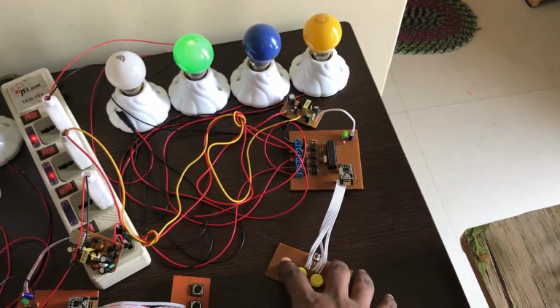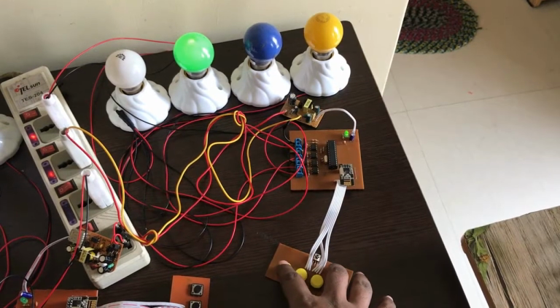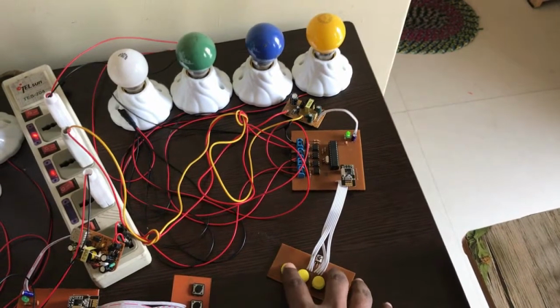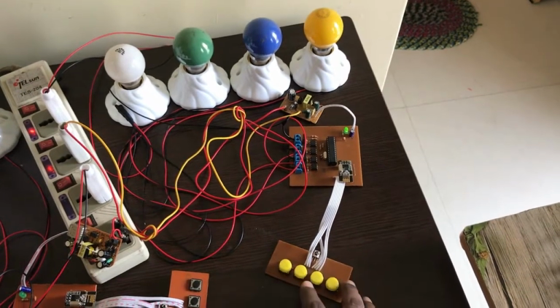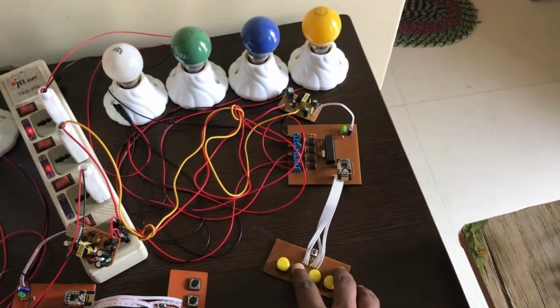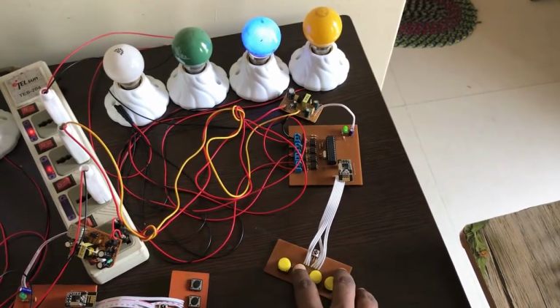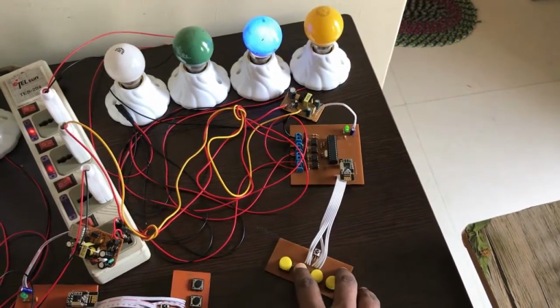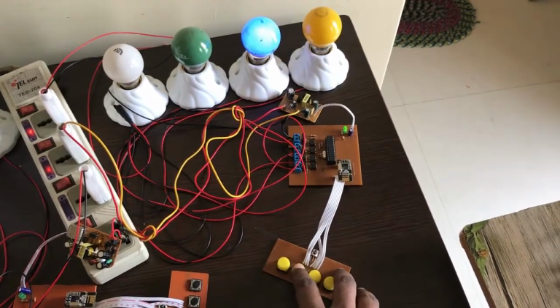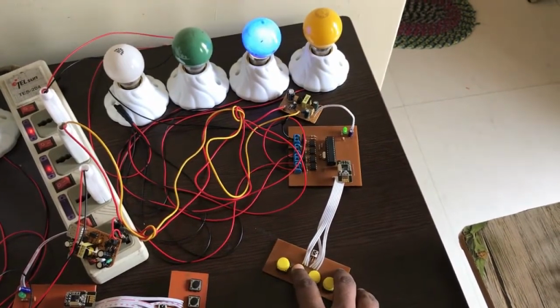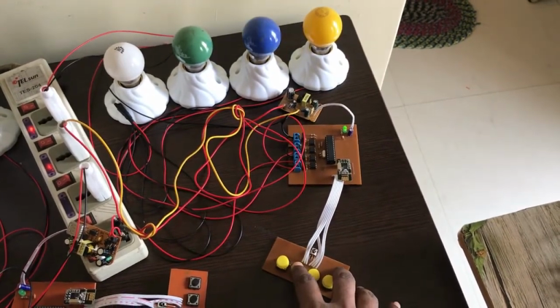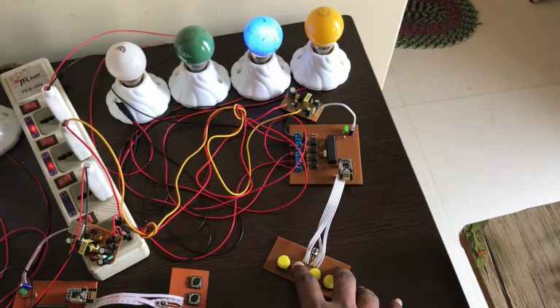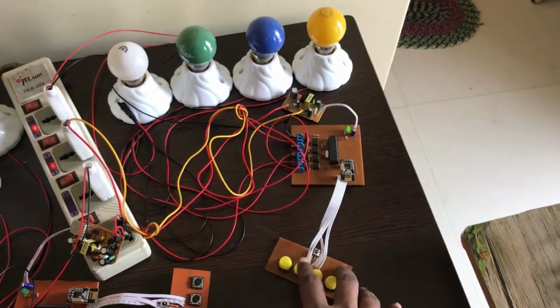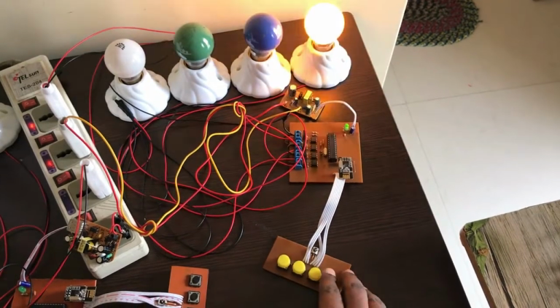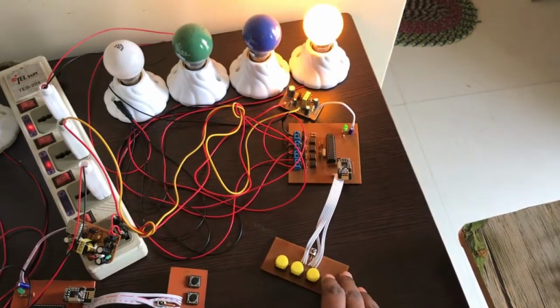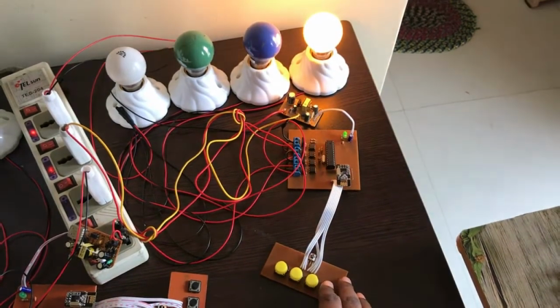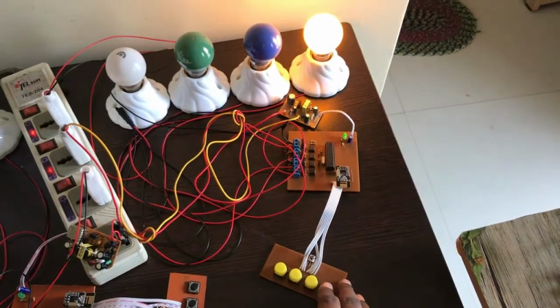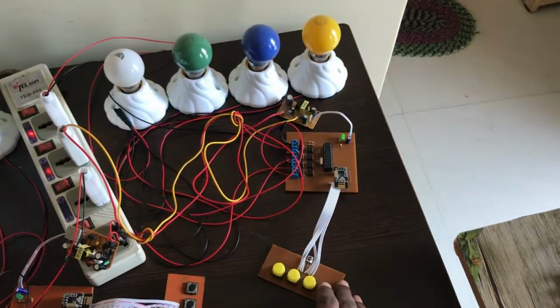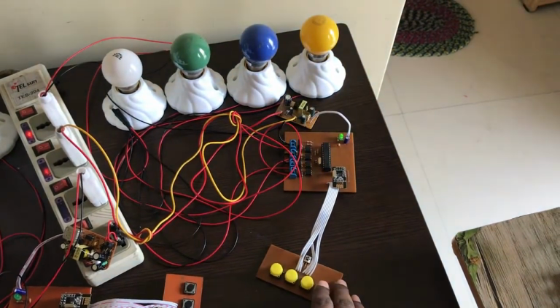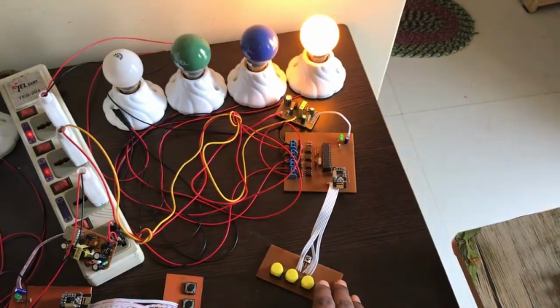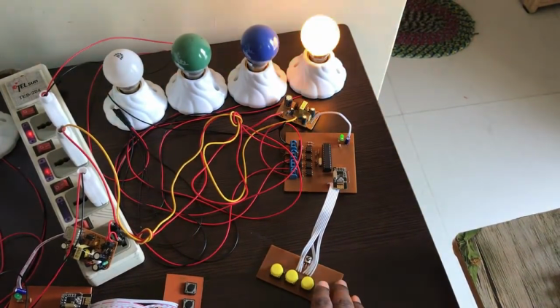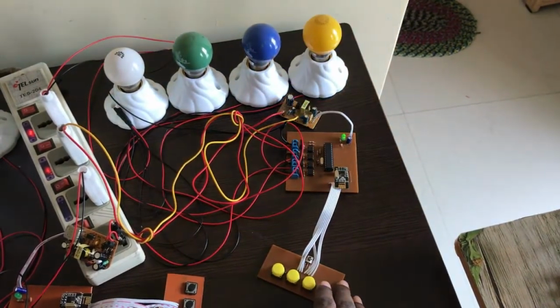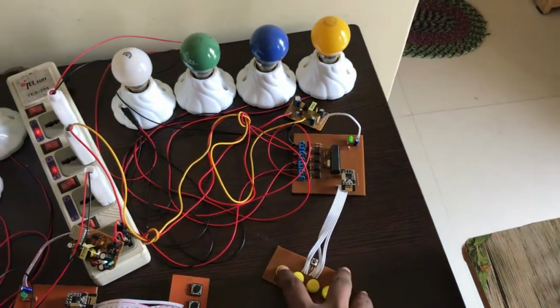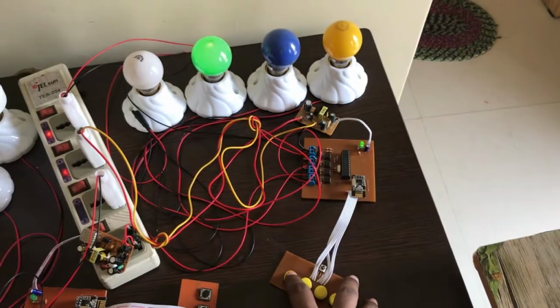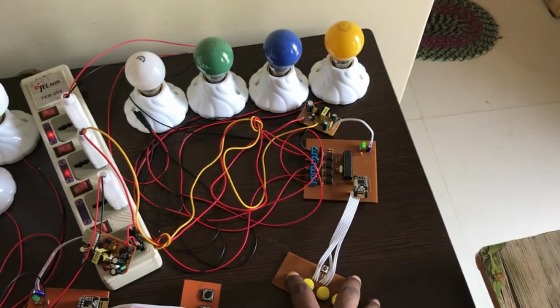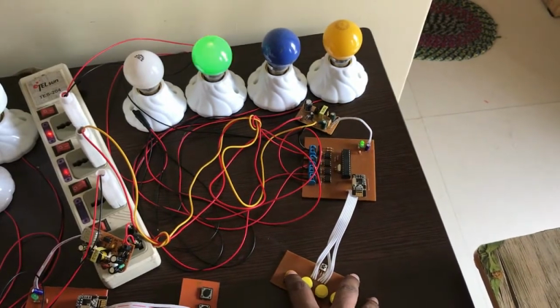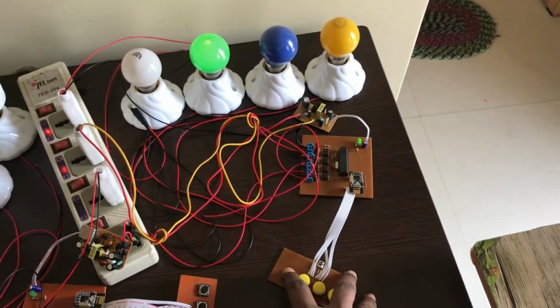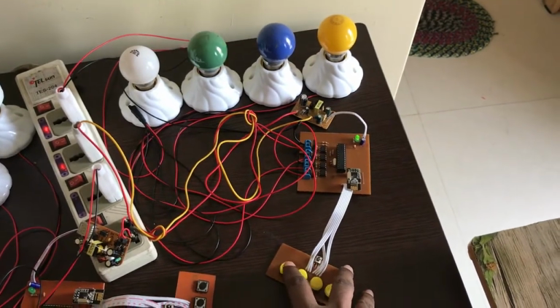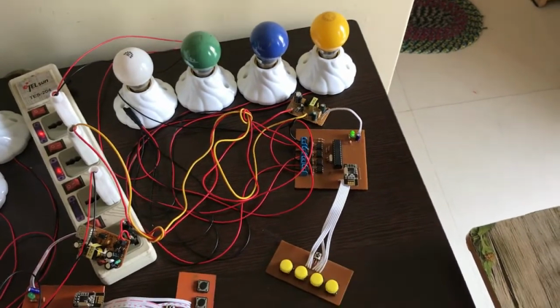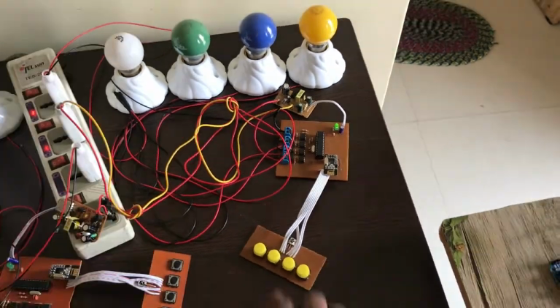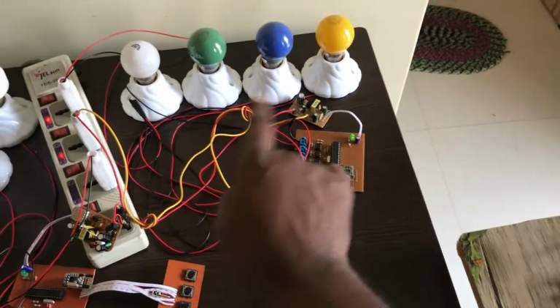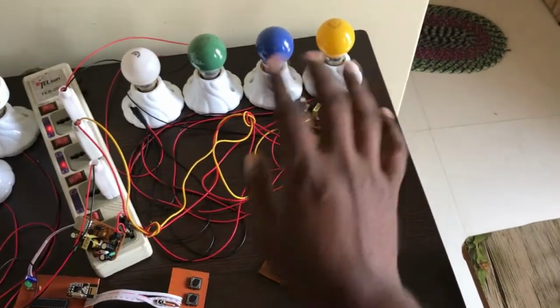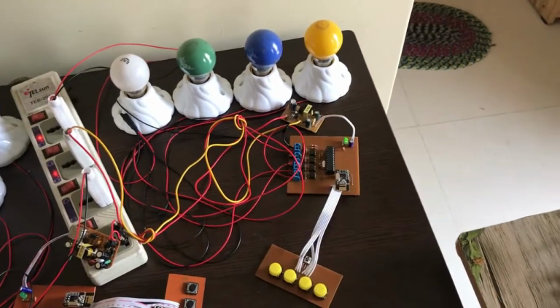I press a button and a load turns on. Then I press another button and another load is on. I press another button and another load turns on, then off, then on again. So with the buttons you can control each load individually.